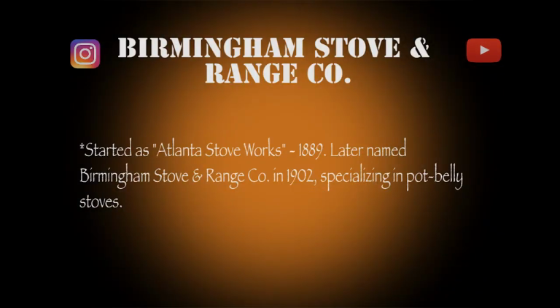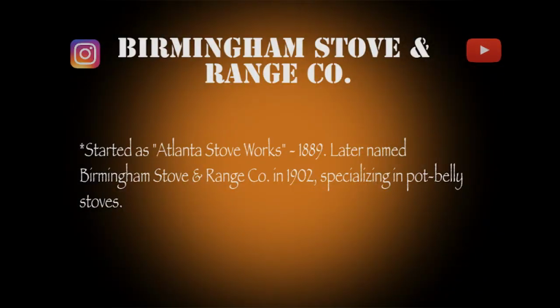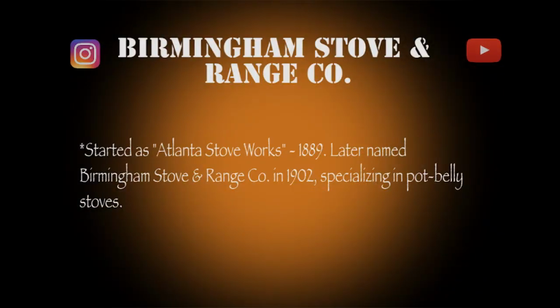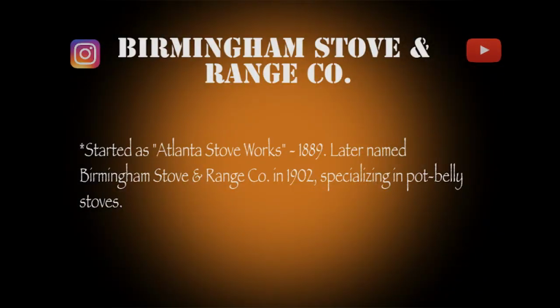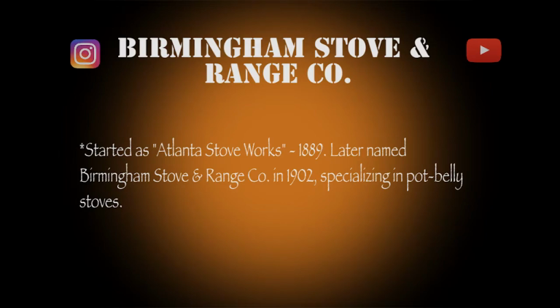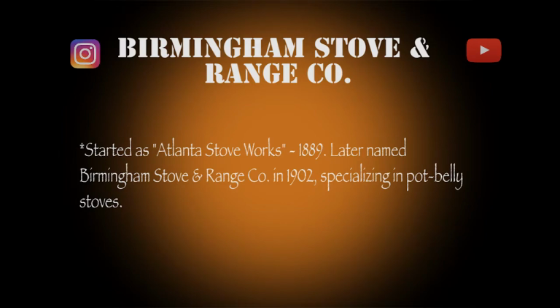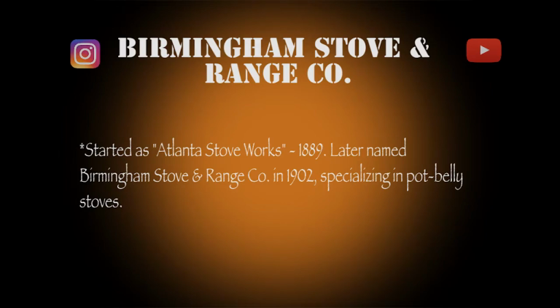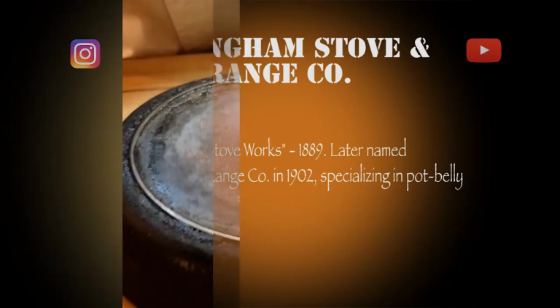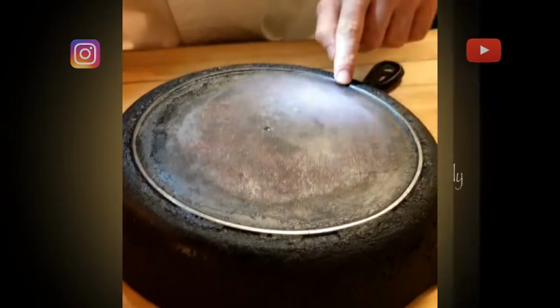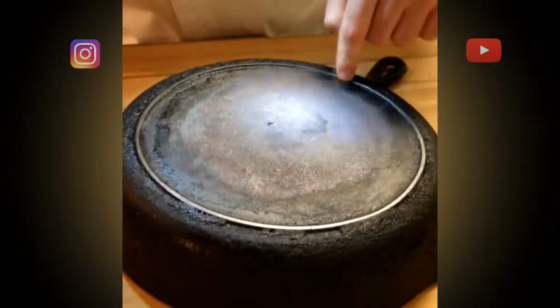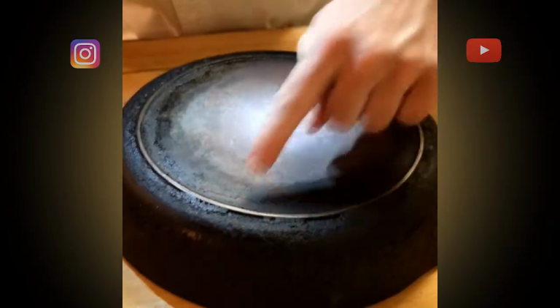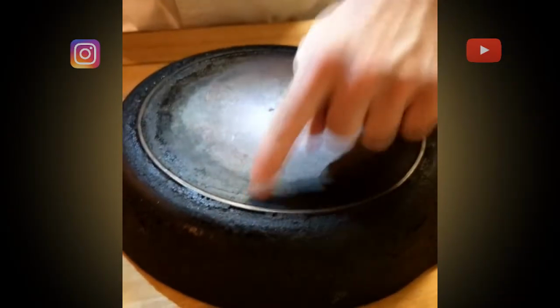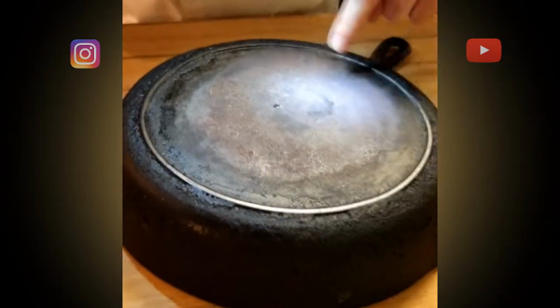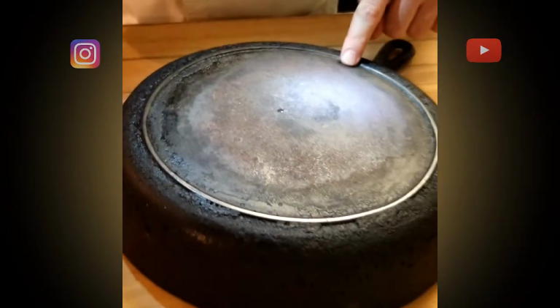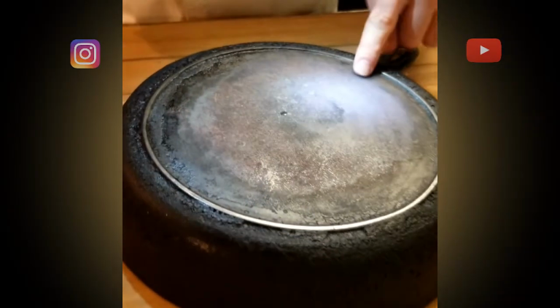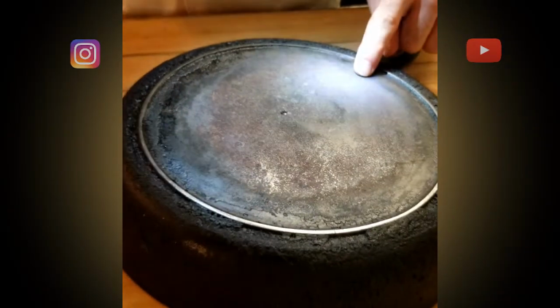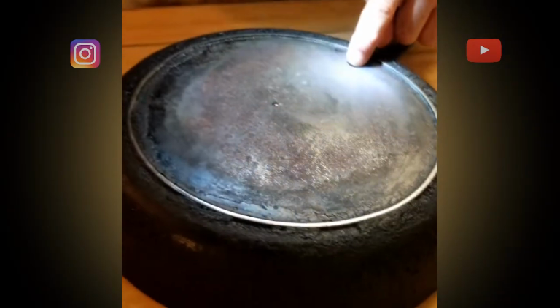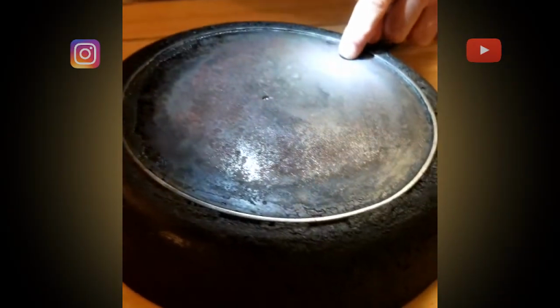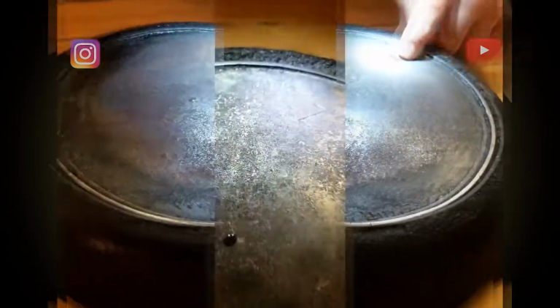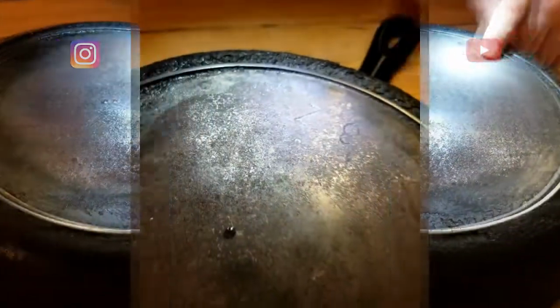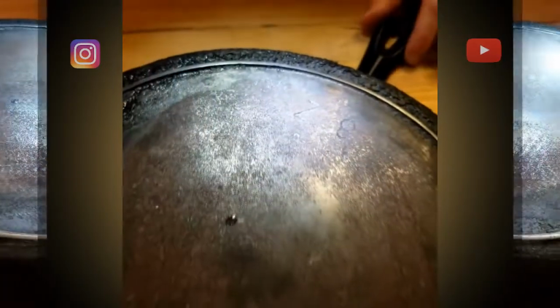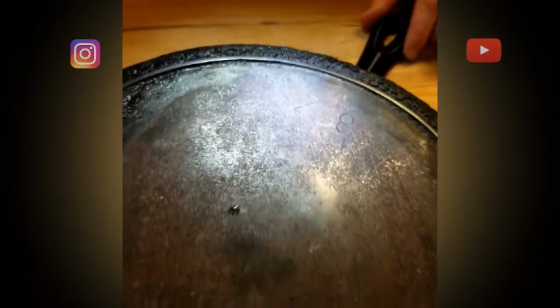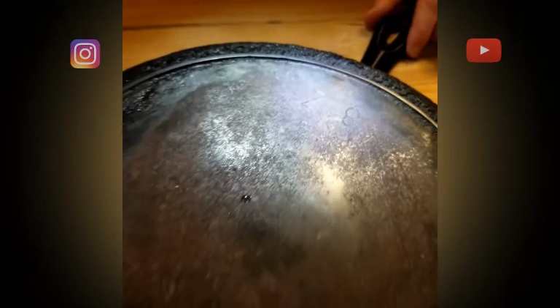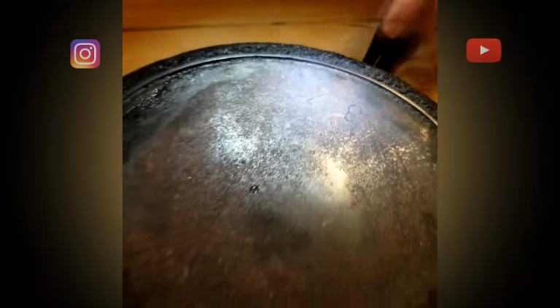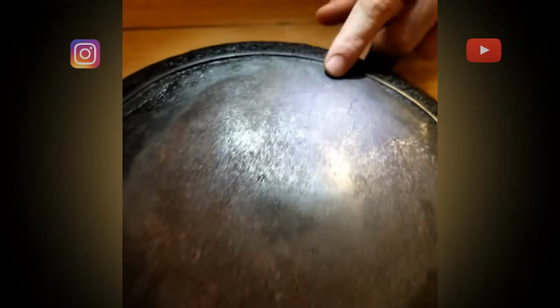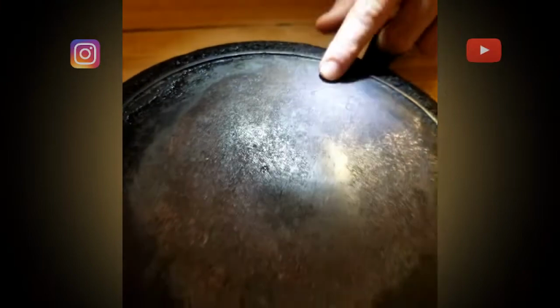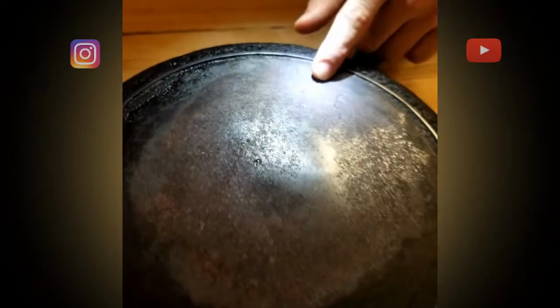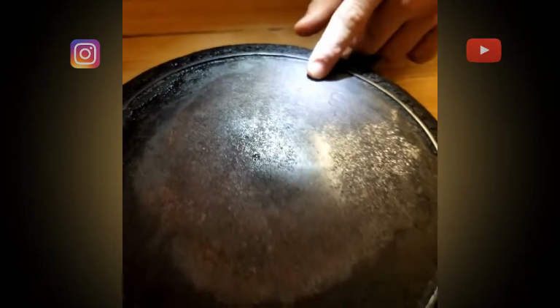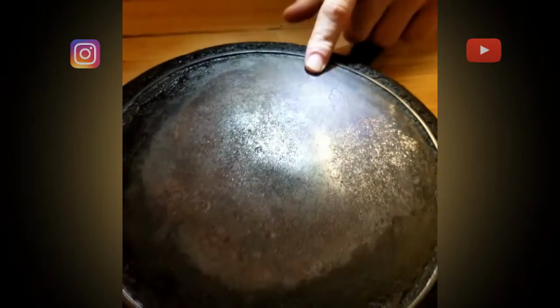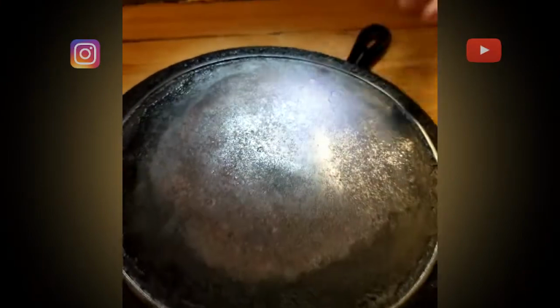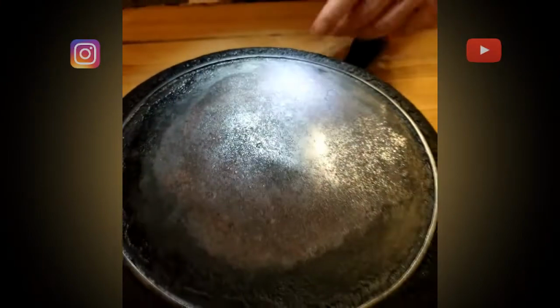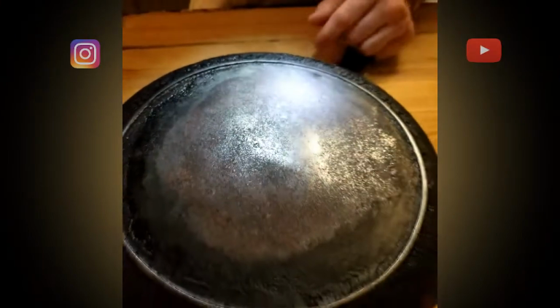Not necessarily in inches exactly, but the size from this side all the way to the other side. The letter tells you the batch in which it was made.